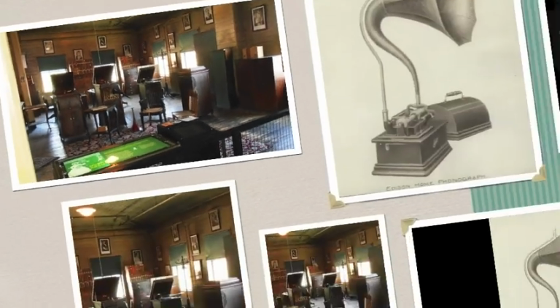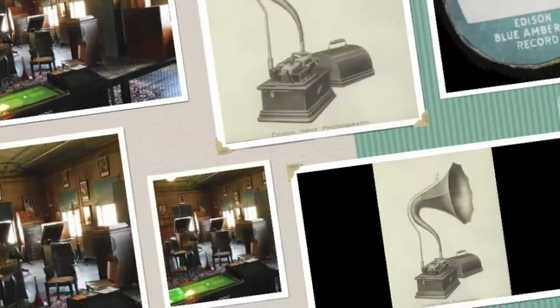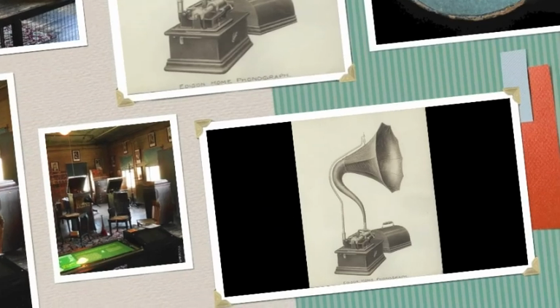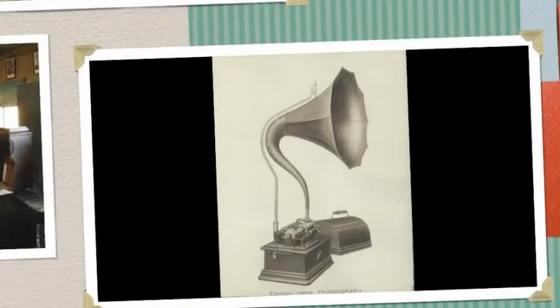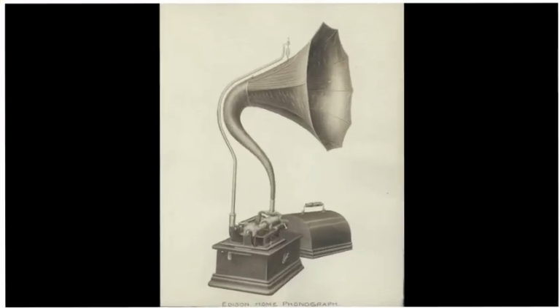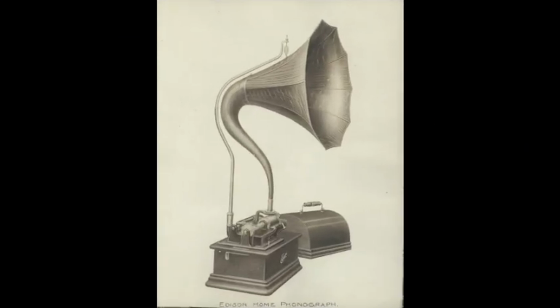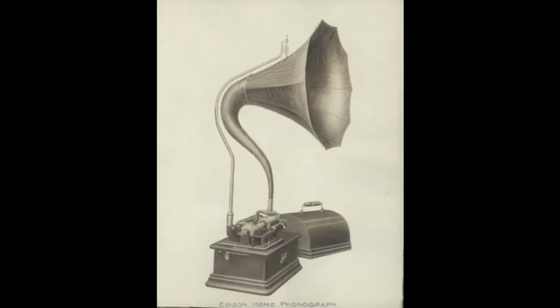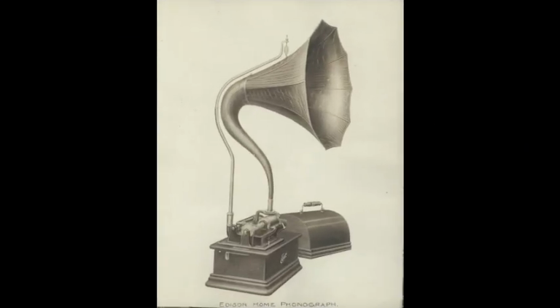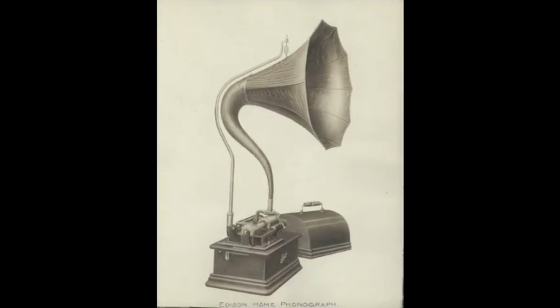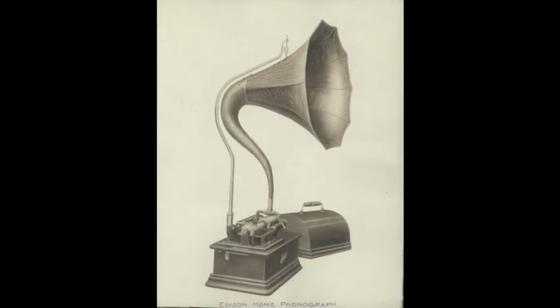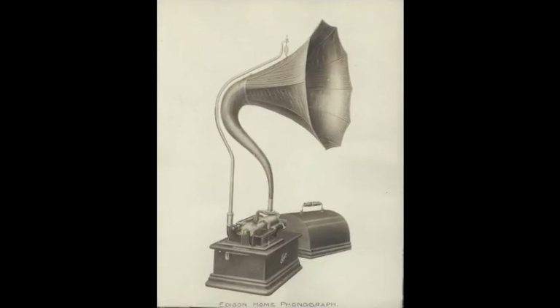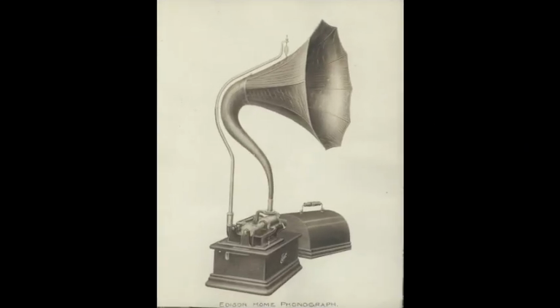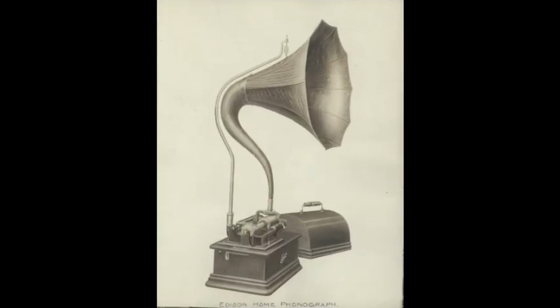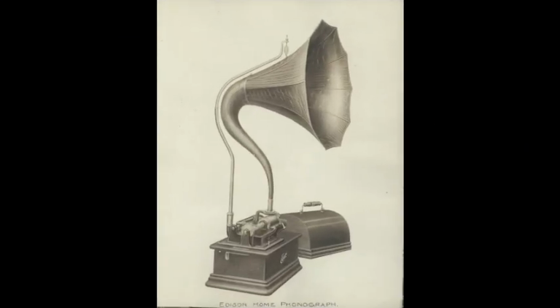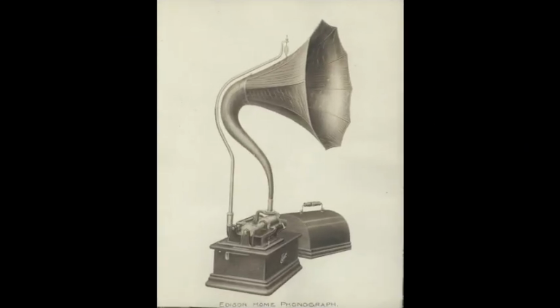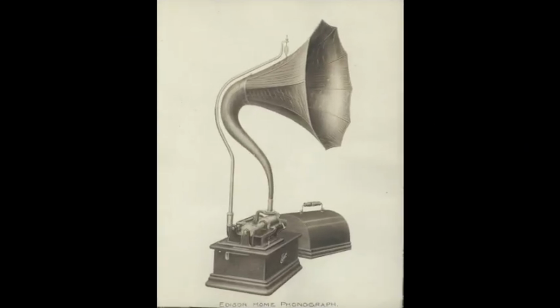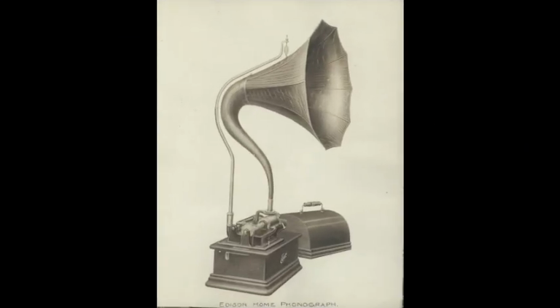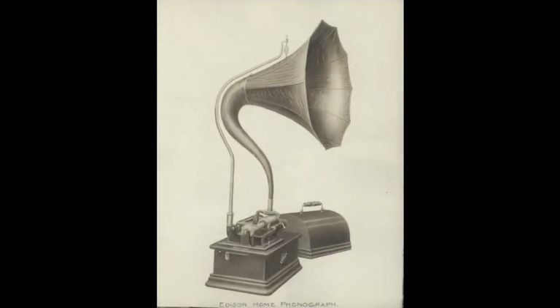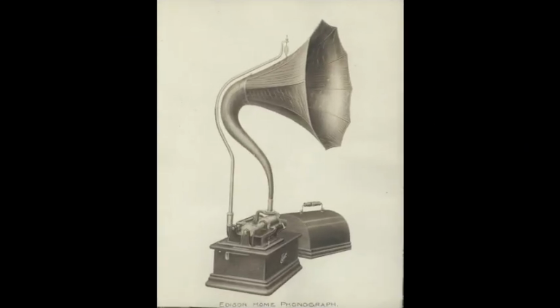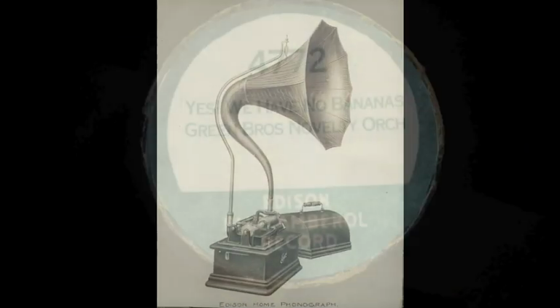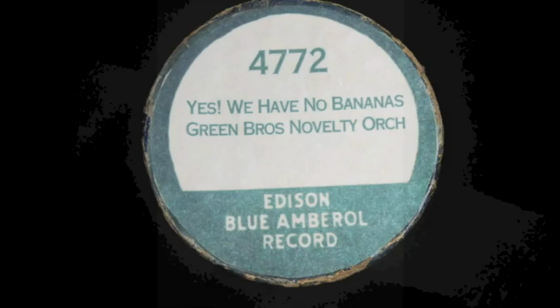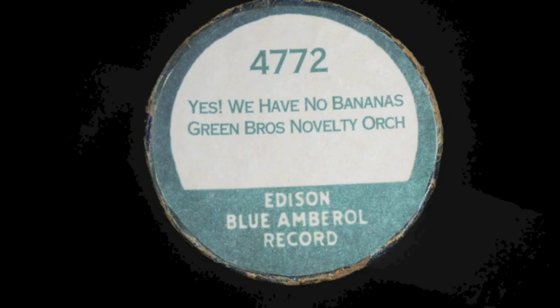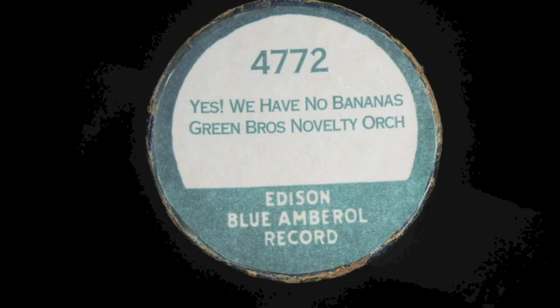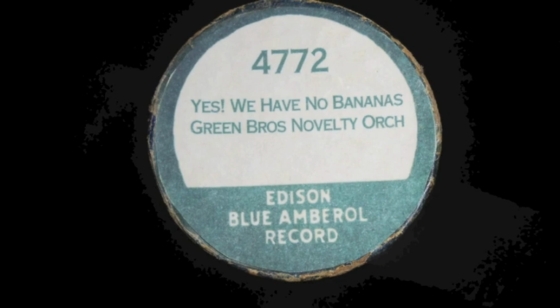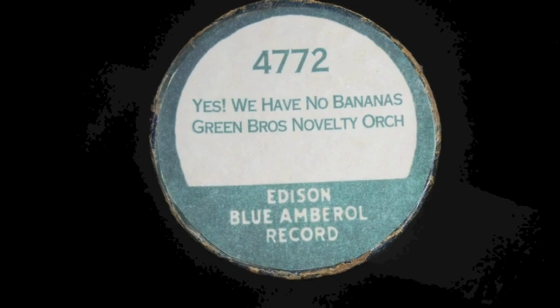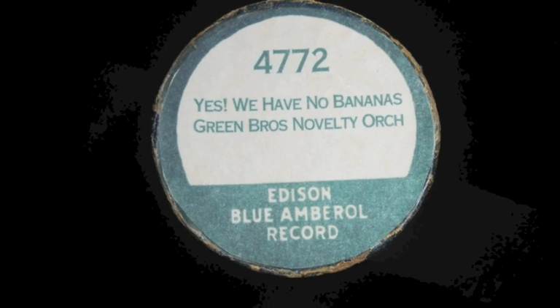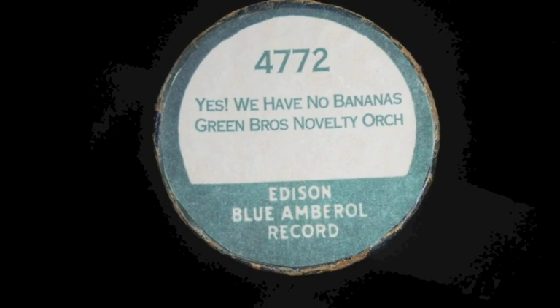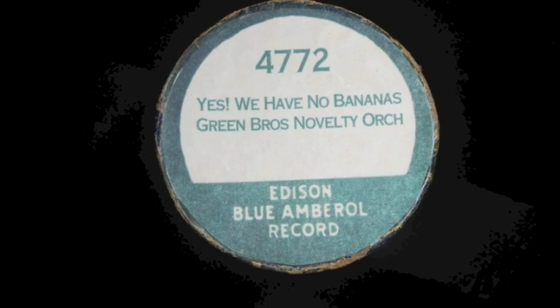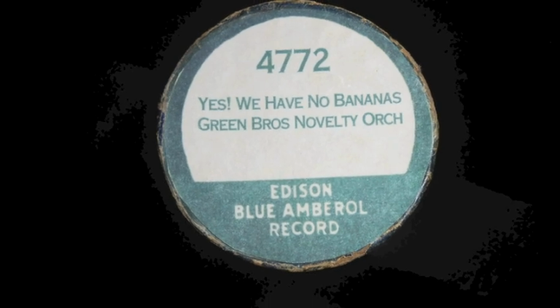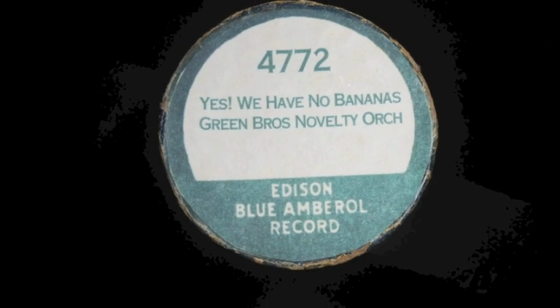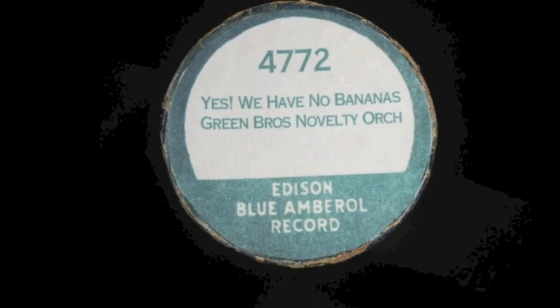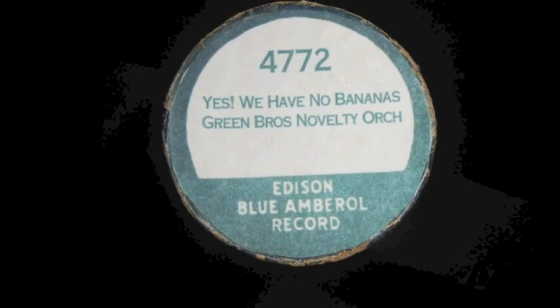This is a demonstration of the Fireside Phonograph Machine, circa 1905. You can play the phonograph with four easy steps.